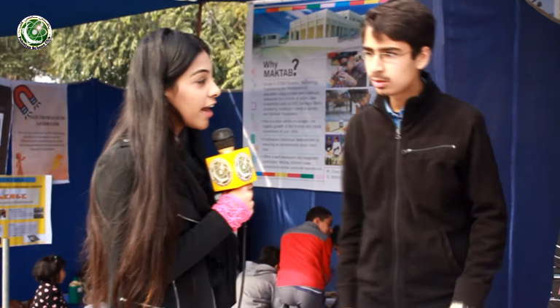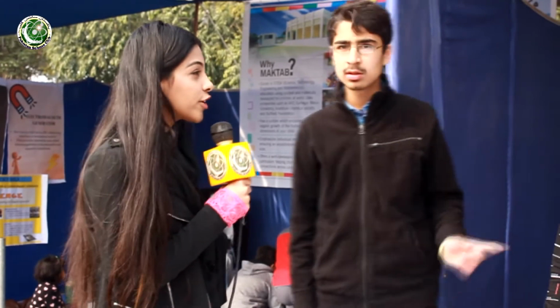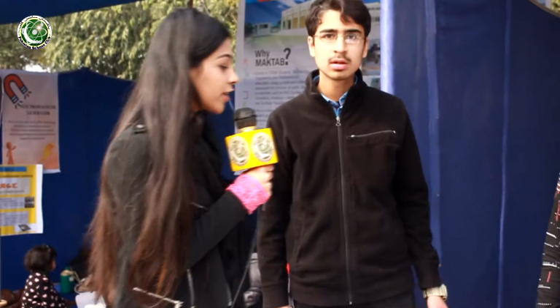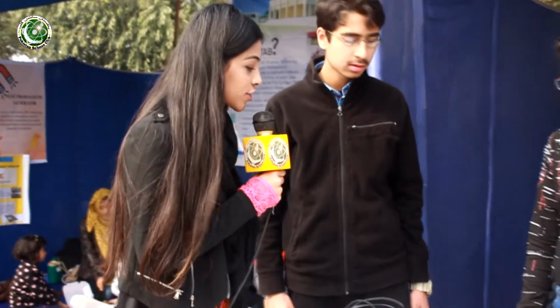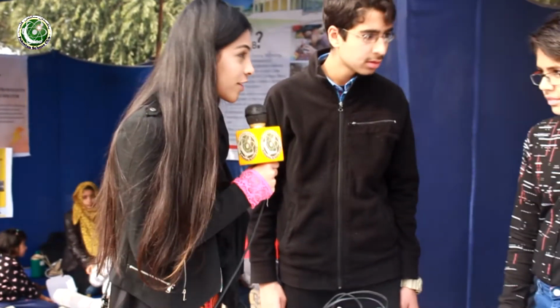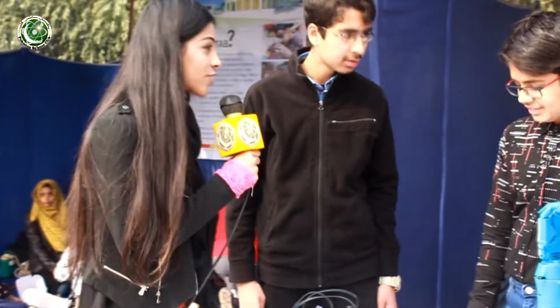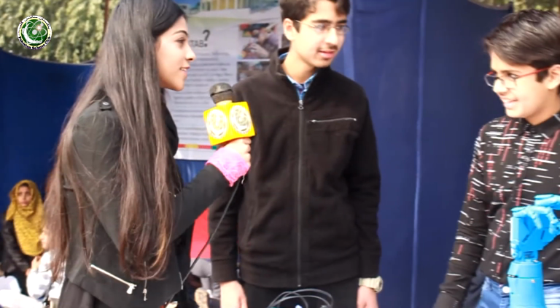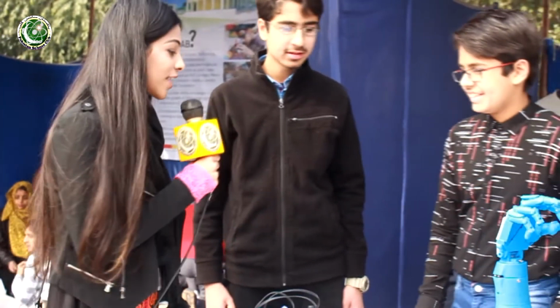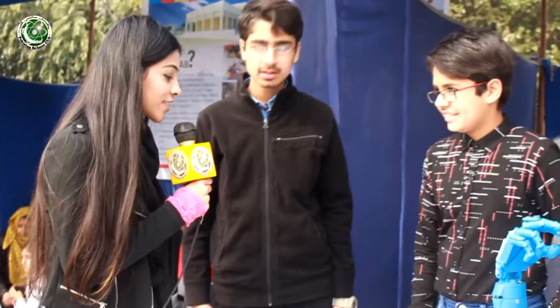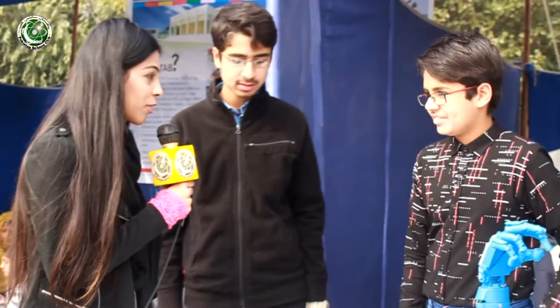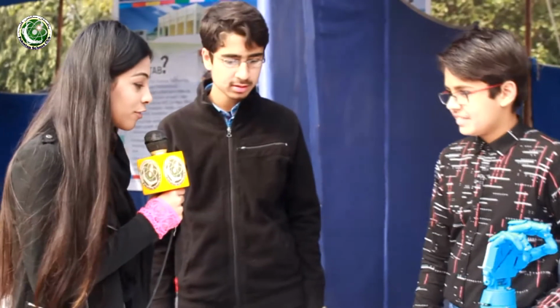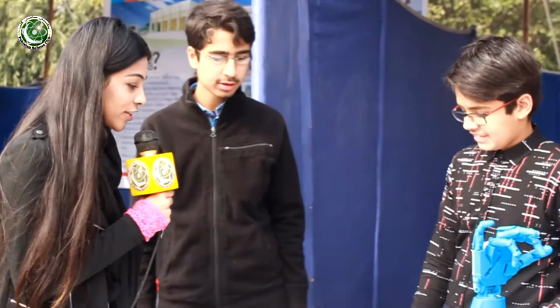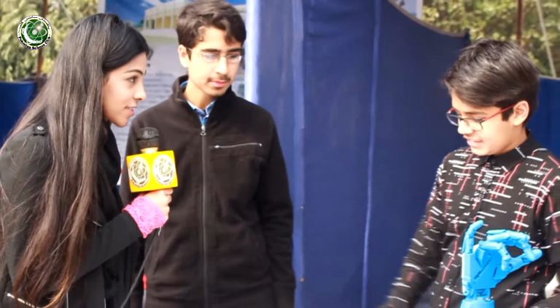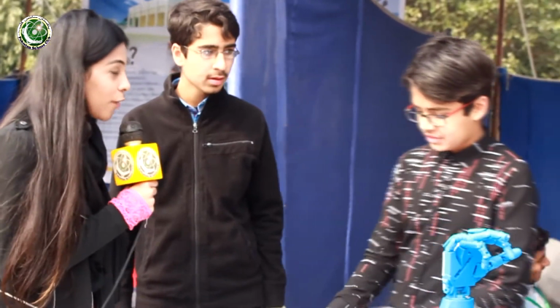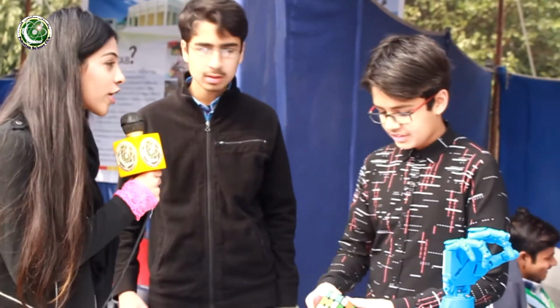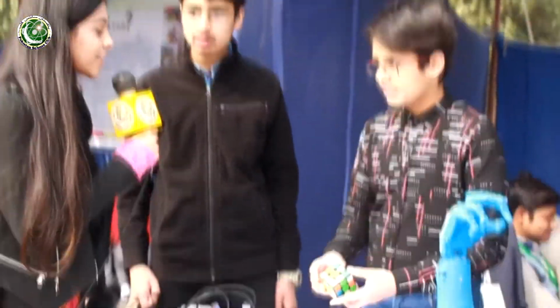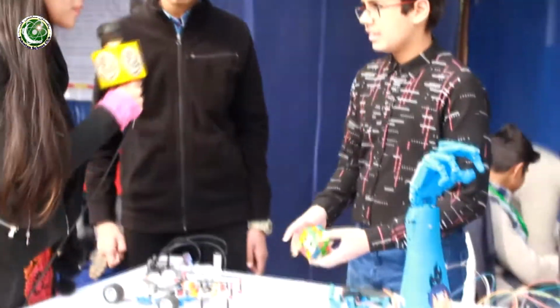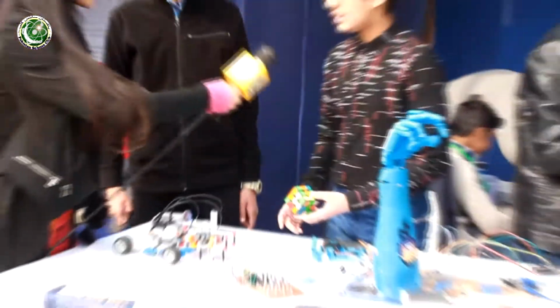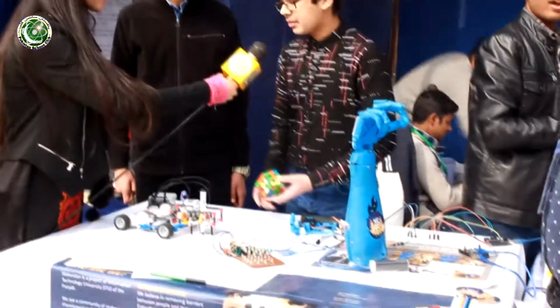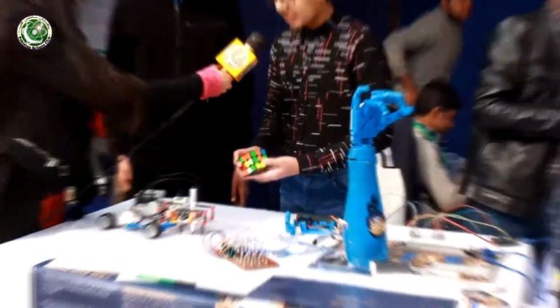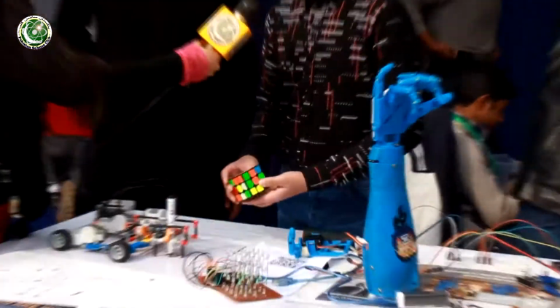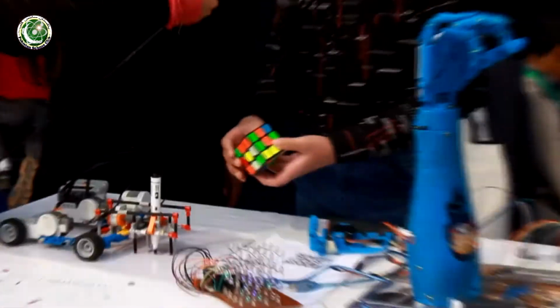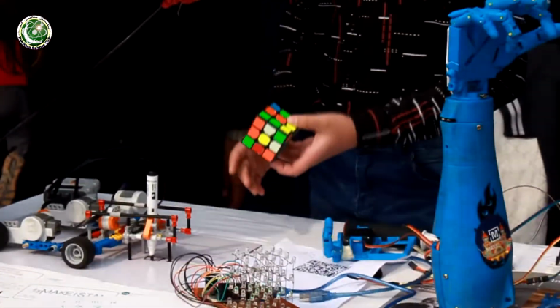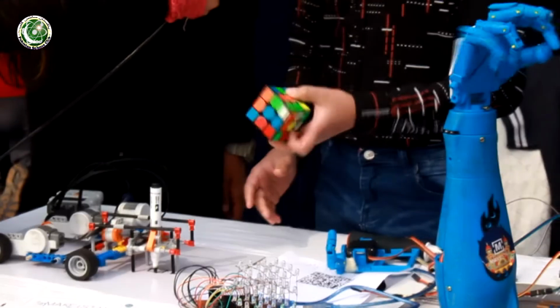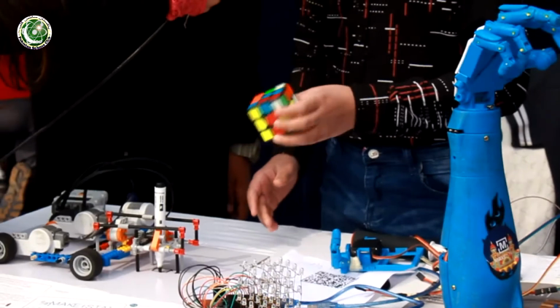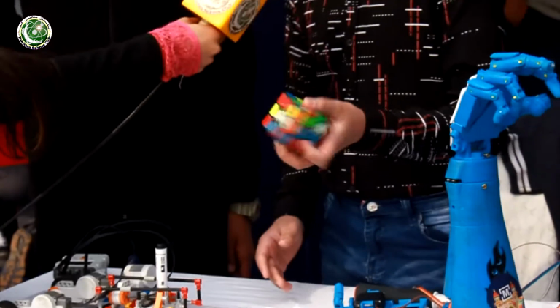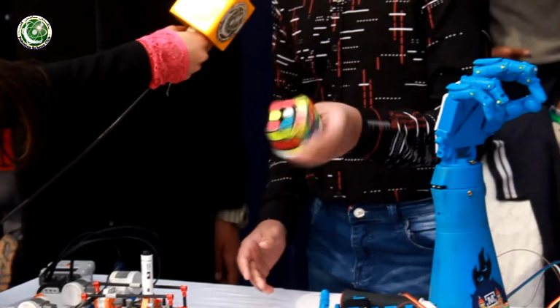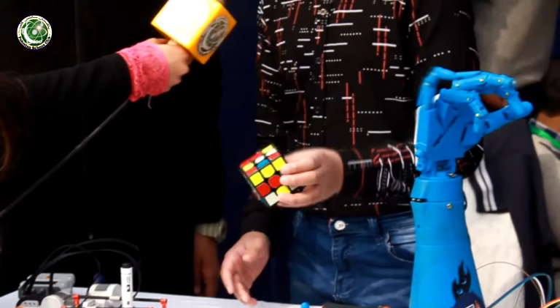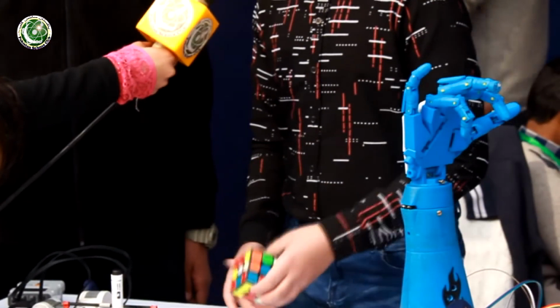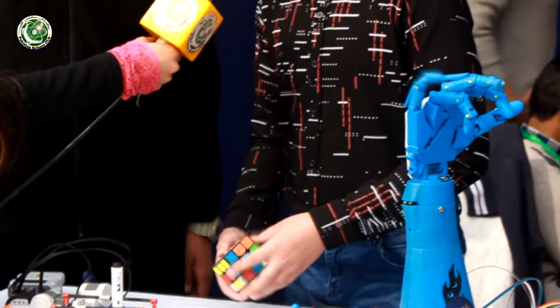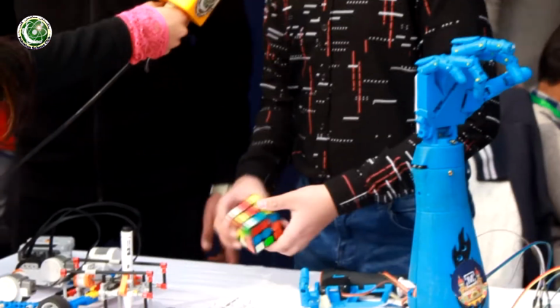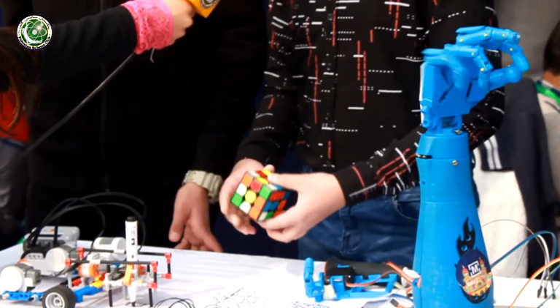I've heard you are really good at solving Rubik's Cubes. Give us a demo and tell us your name. My name is Ashton Galeem. My record for the 3x3 Rubik's Cube is 7.66 seconds.